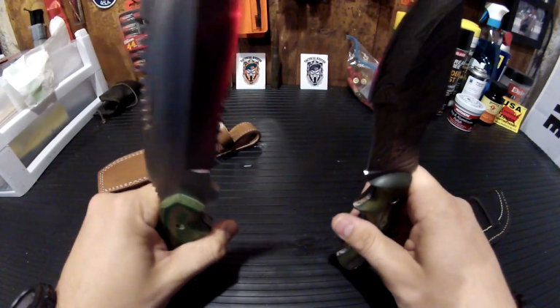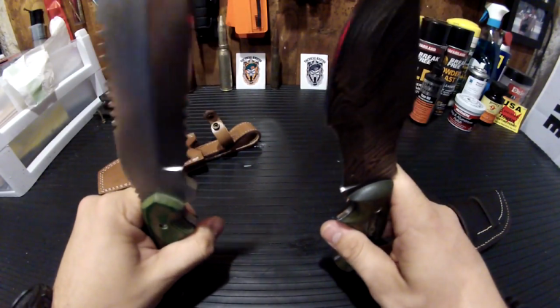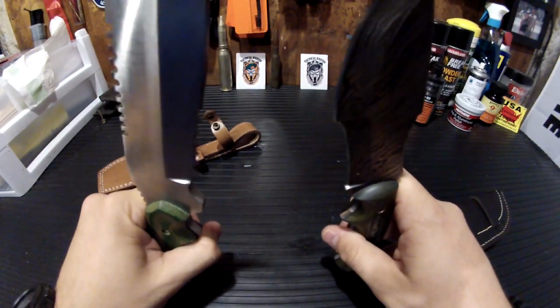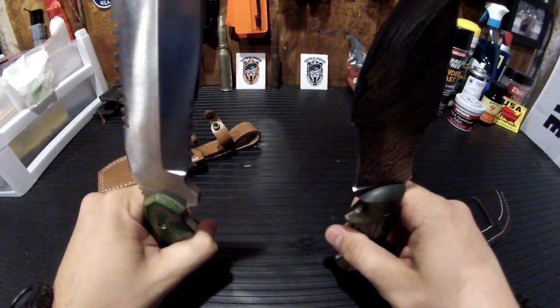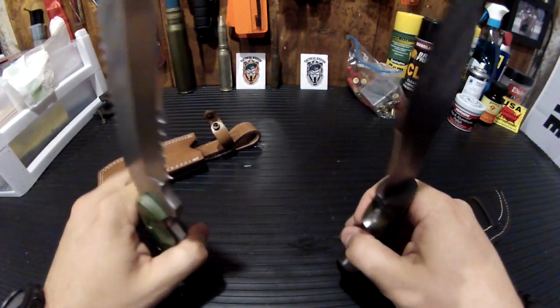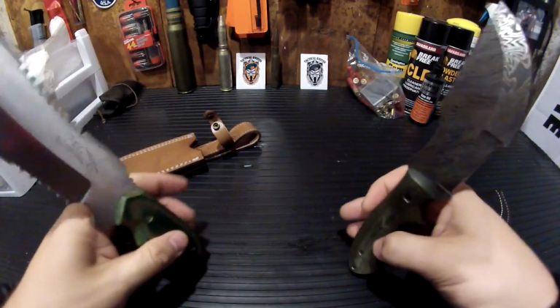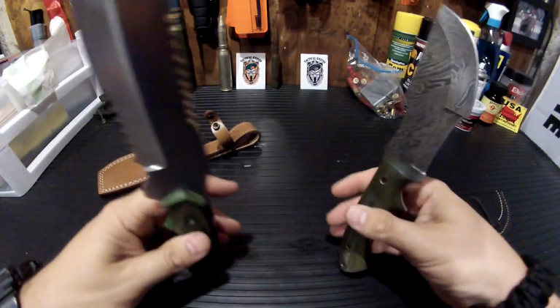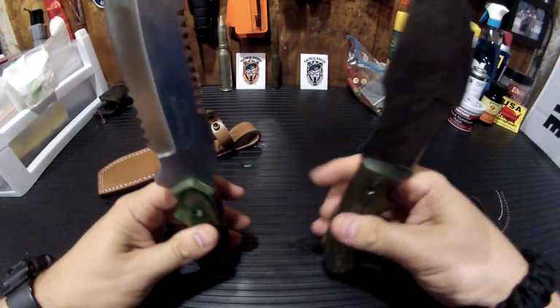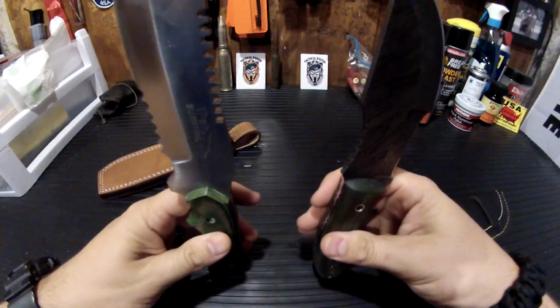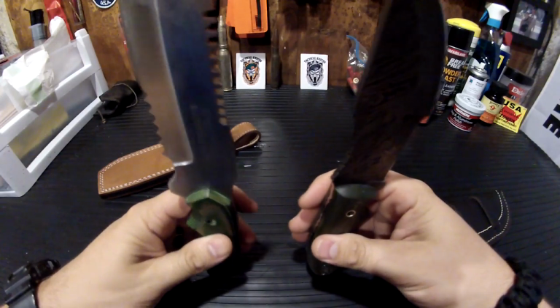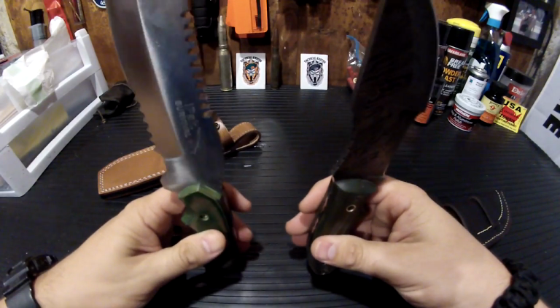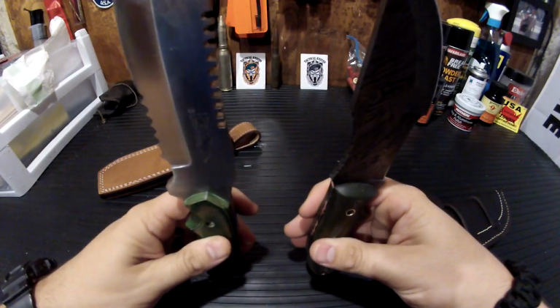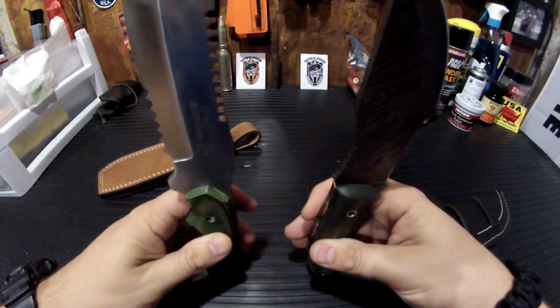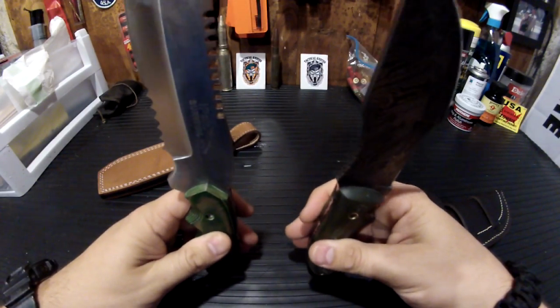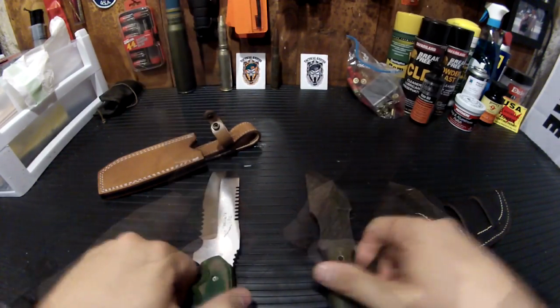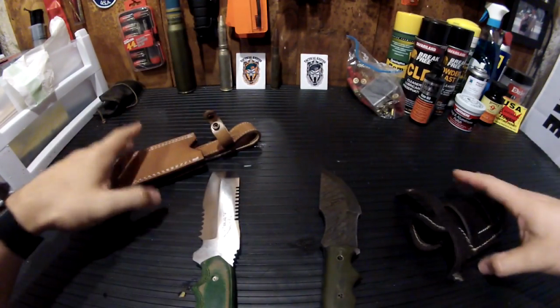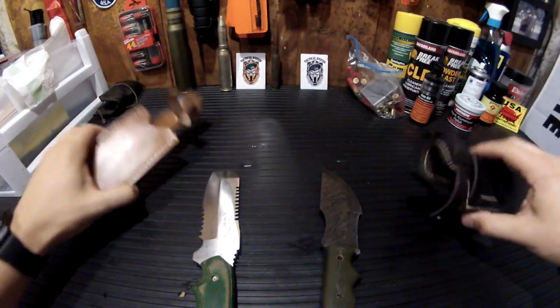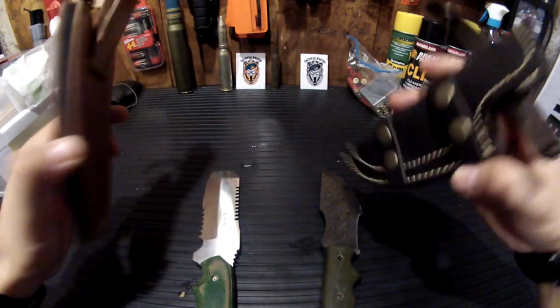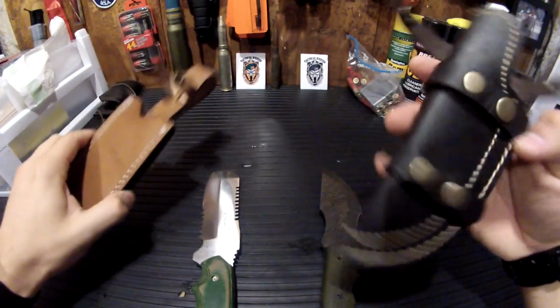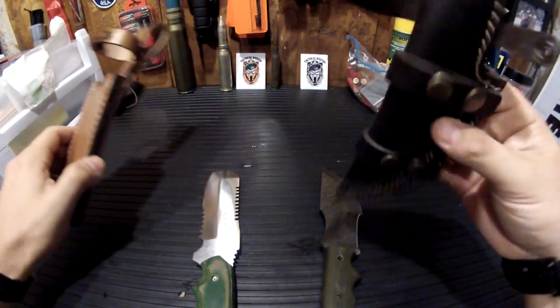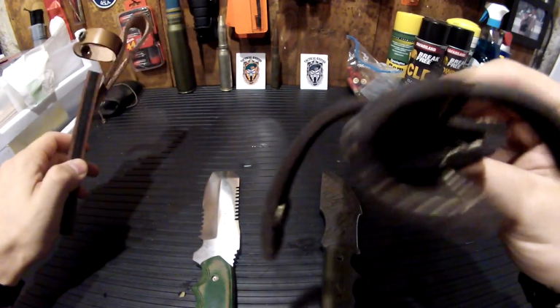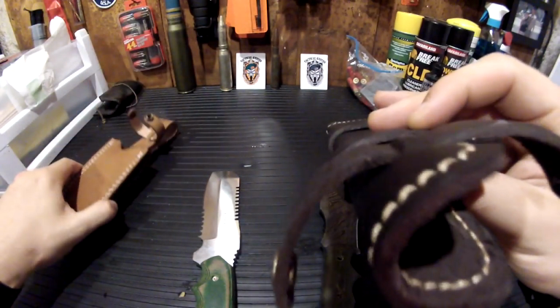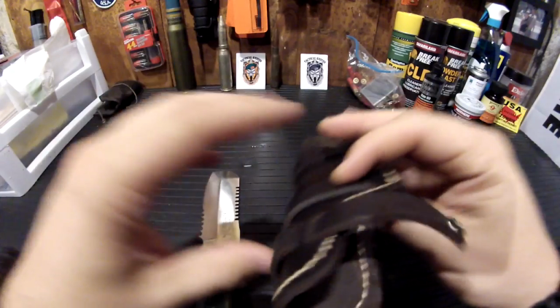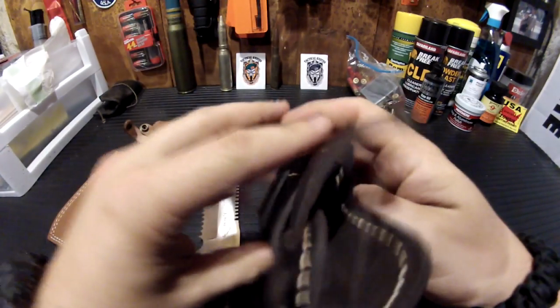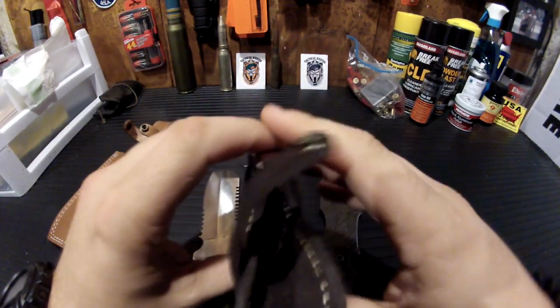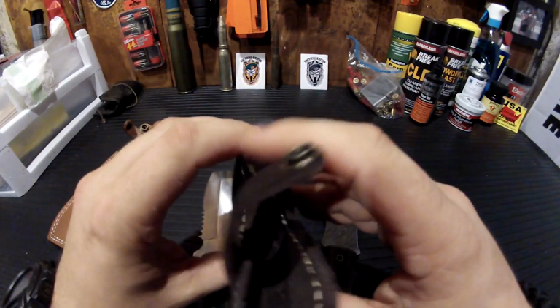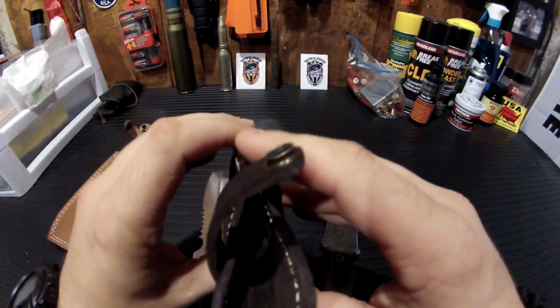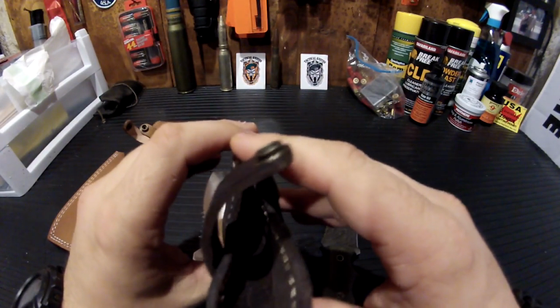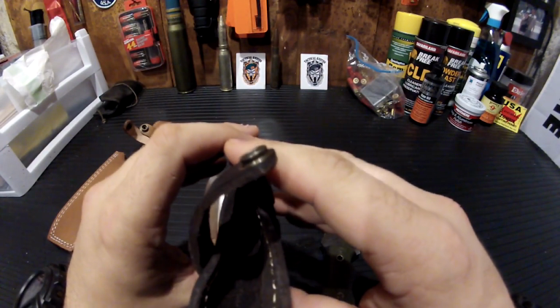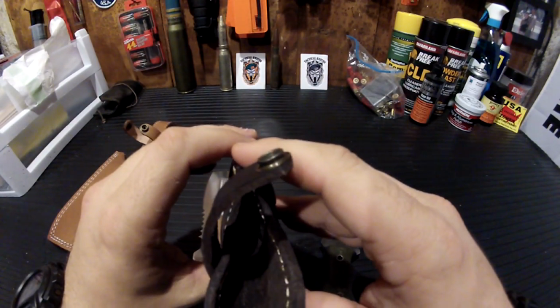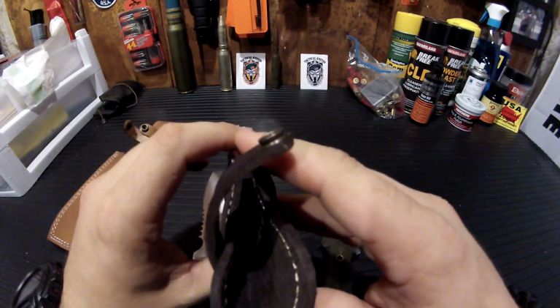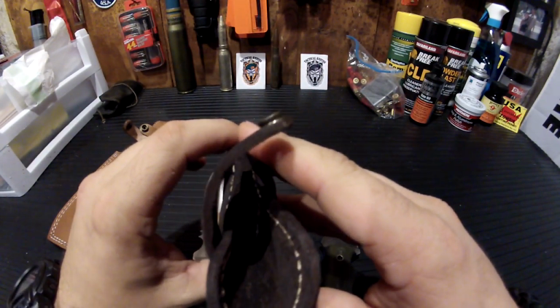I'll probably pick up a few more. I'm kind of itching to get that machete. And the sheaths — the stitching — it's good to go.